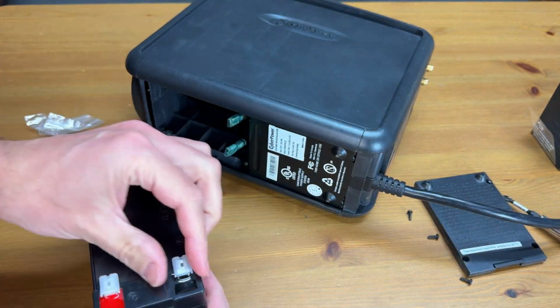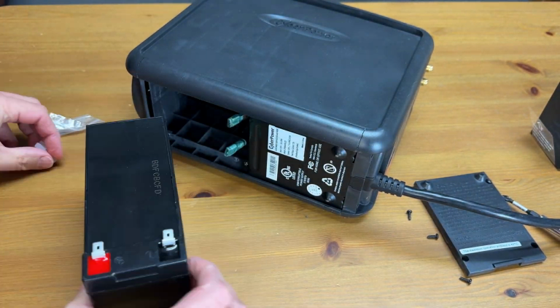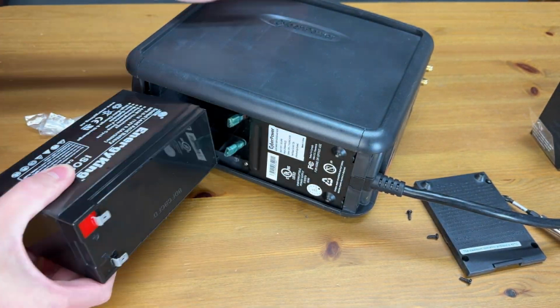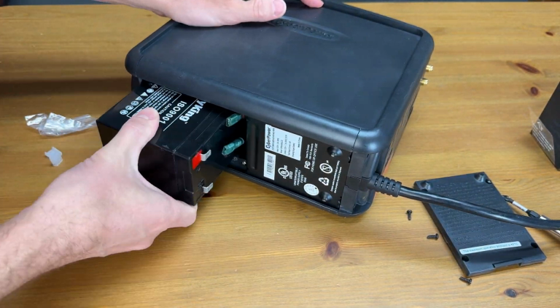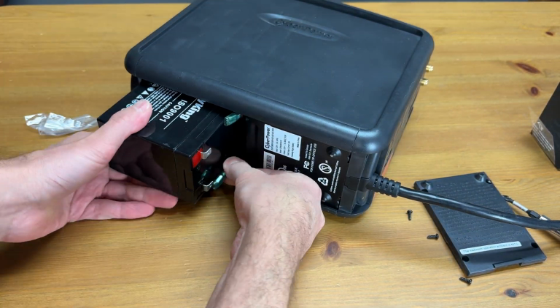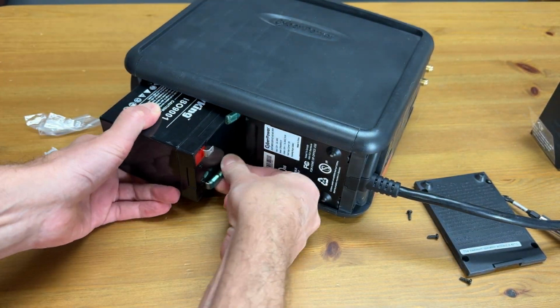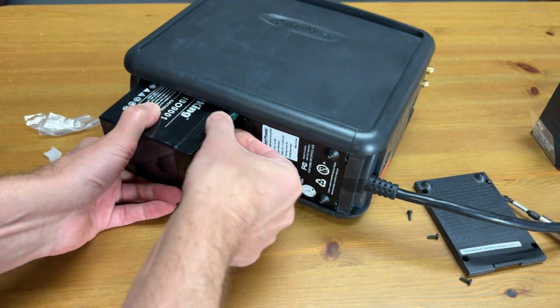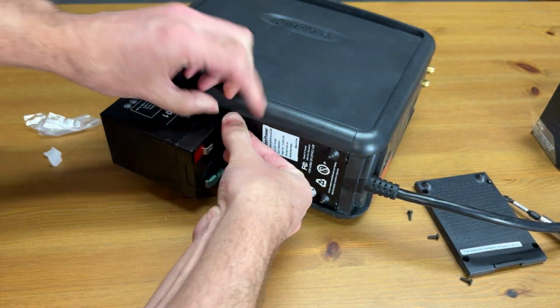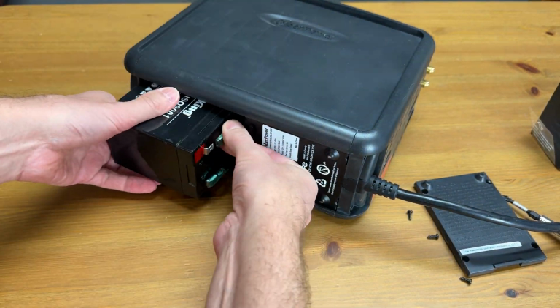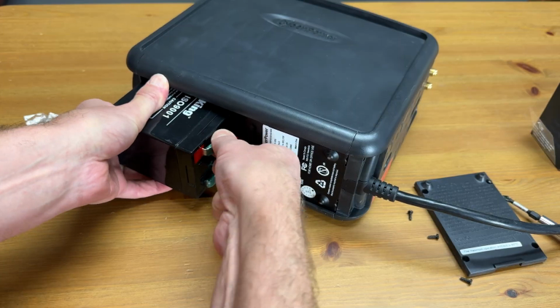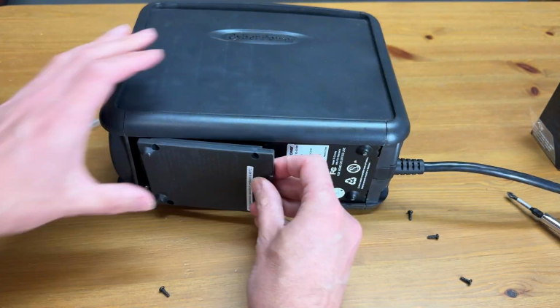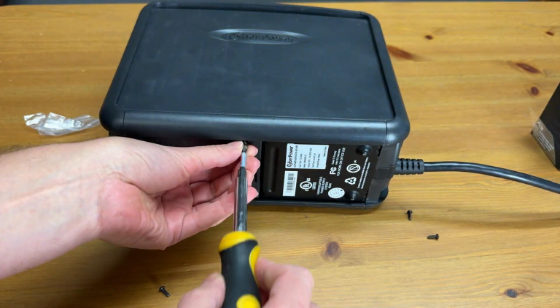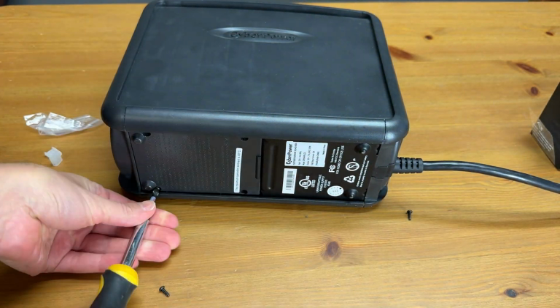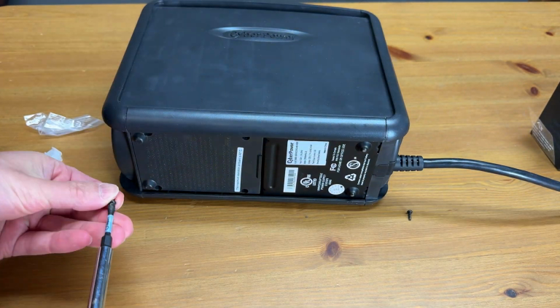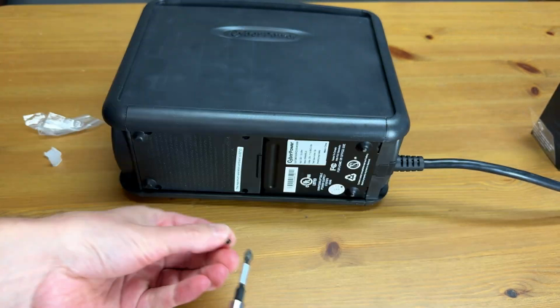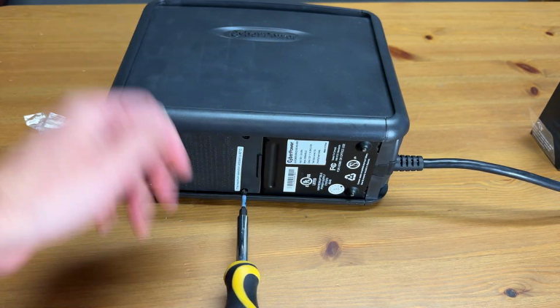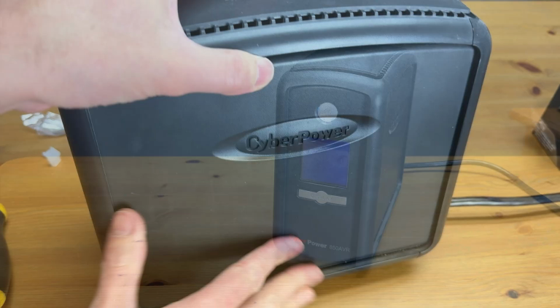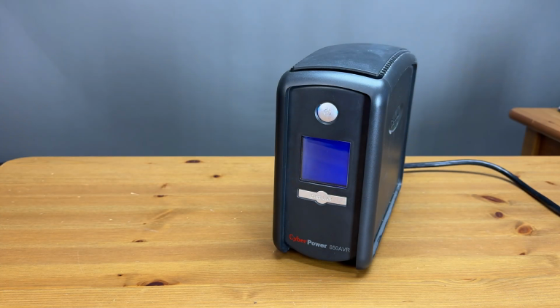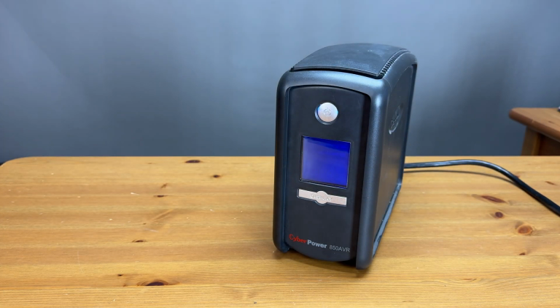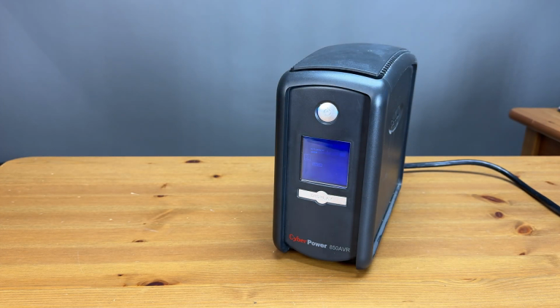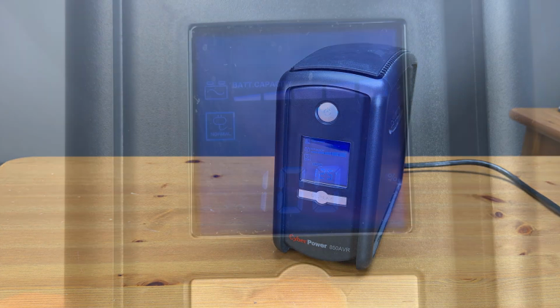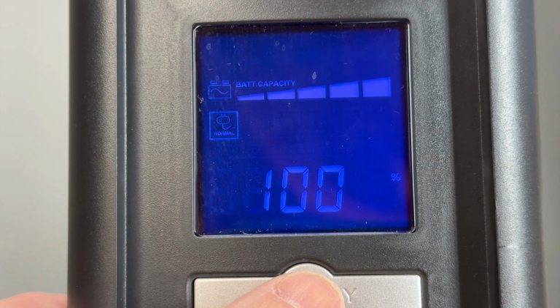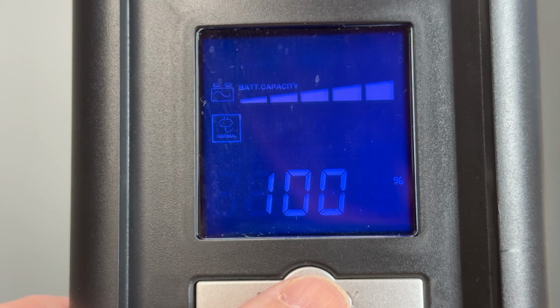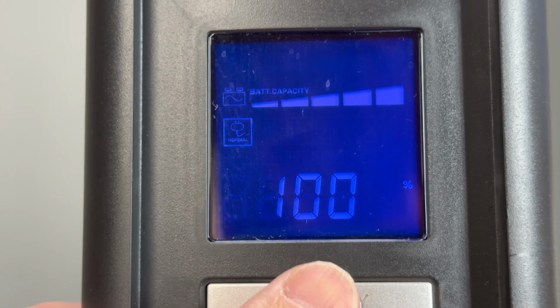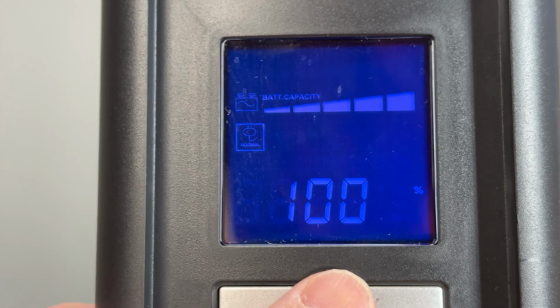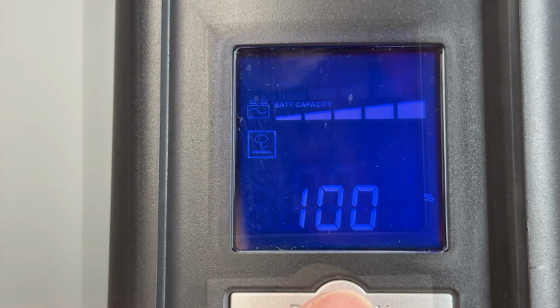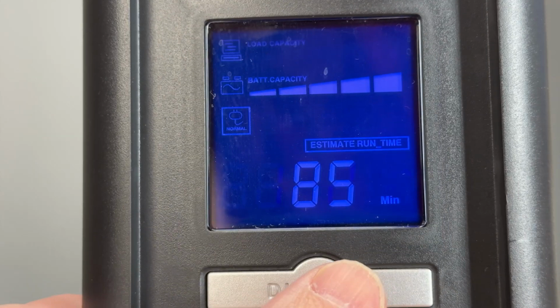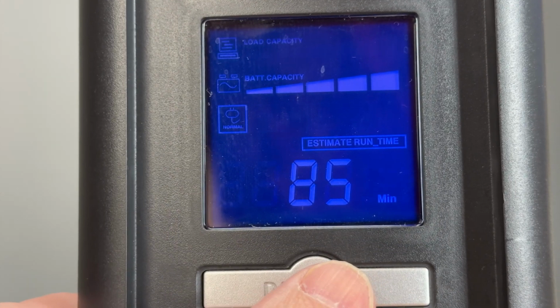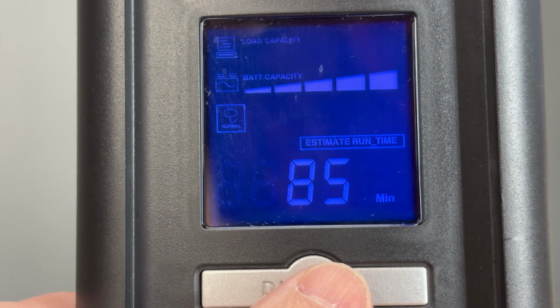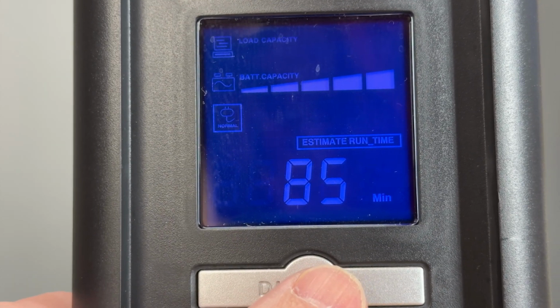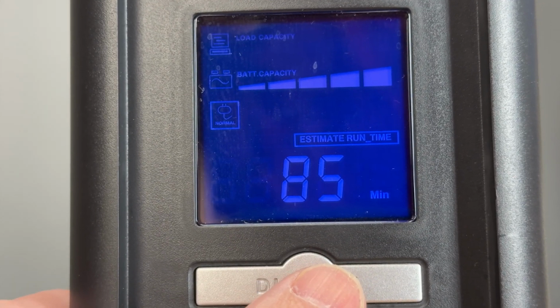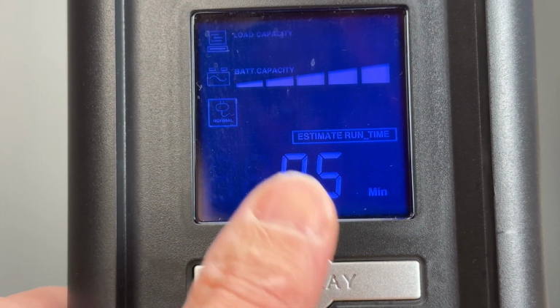Let's get that new battery in place, connect the wires, and put the cover back on. Now when I plug the unit back in it says normal, and I see 100% capacity and 85 minutes of runtime.